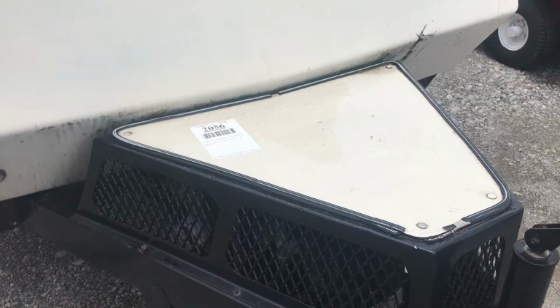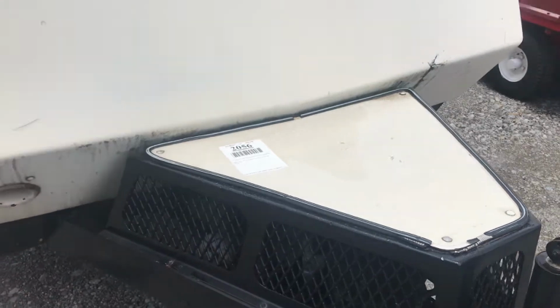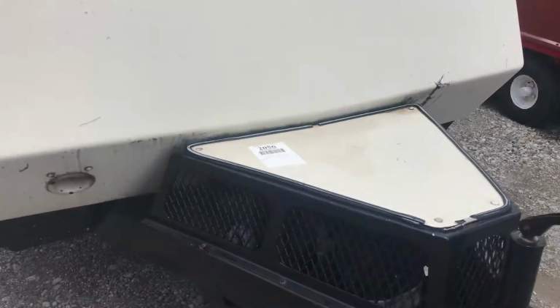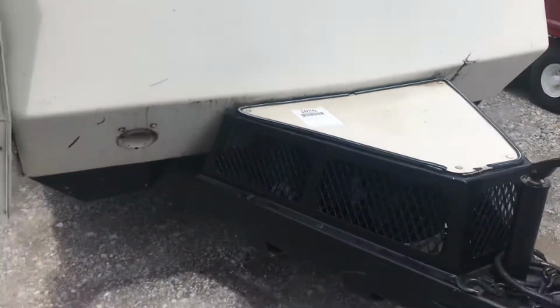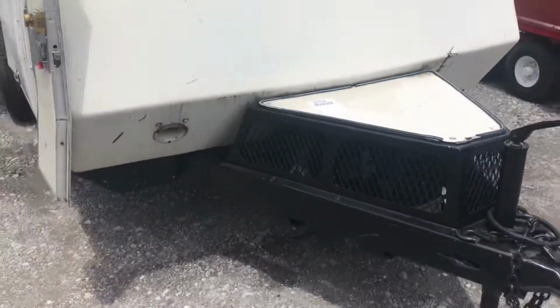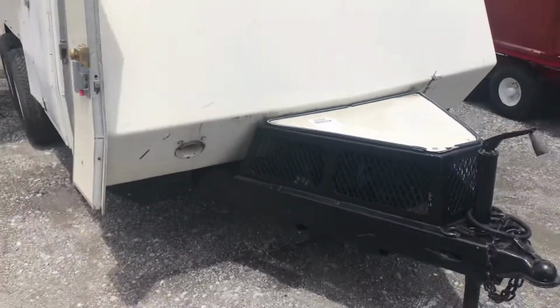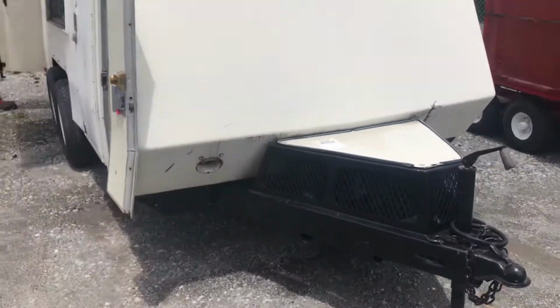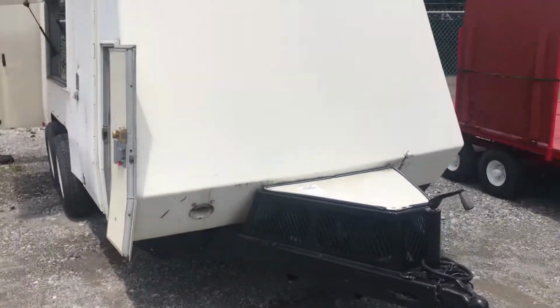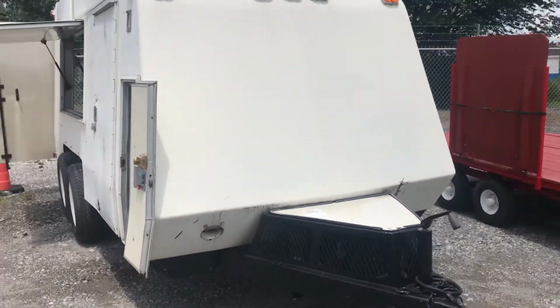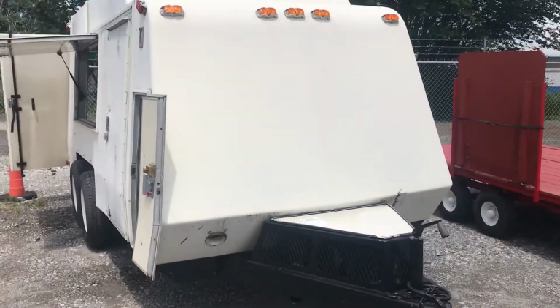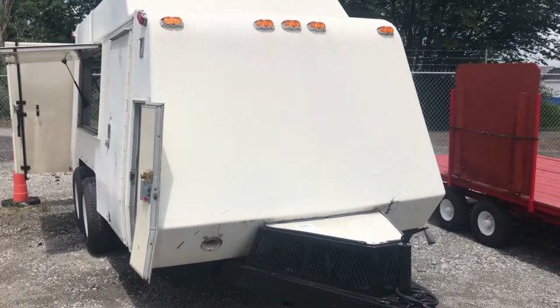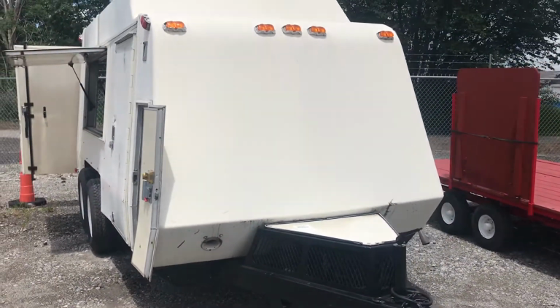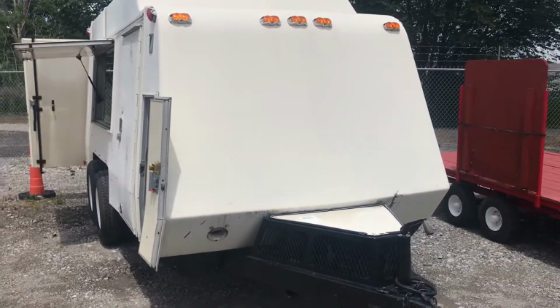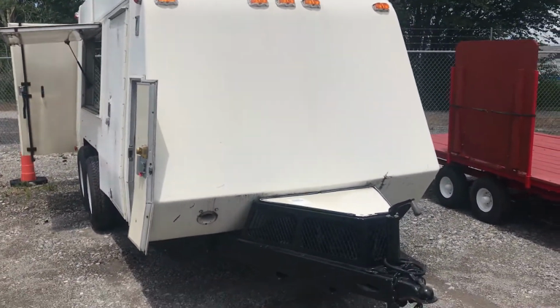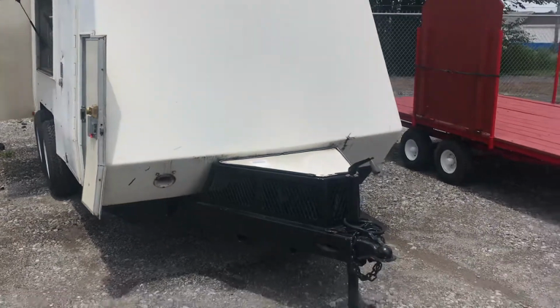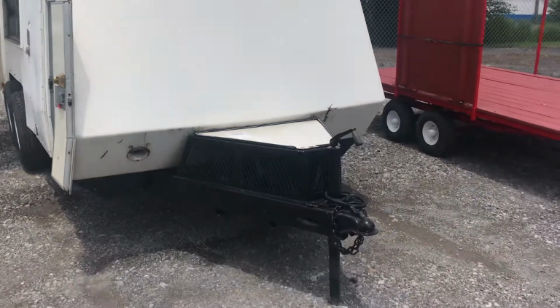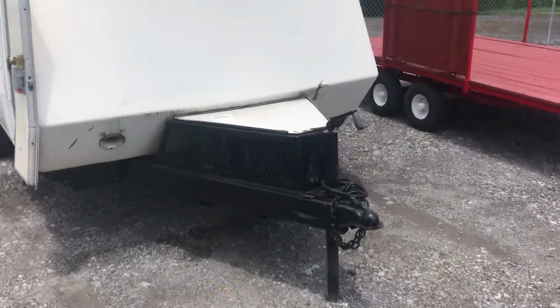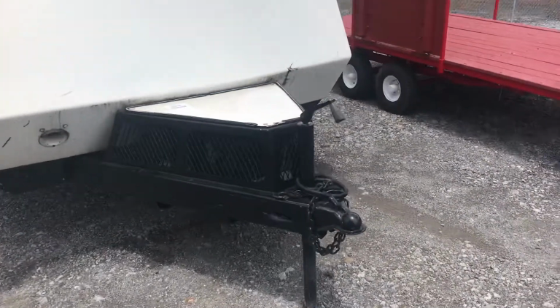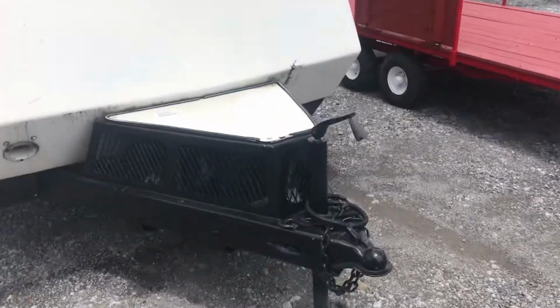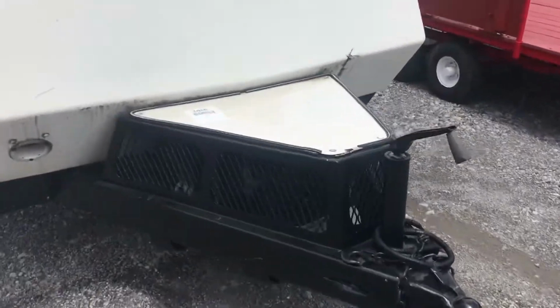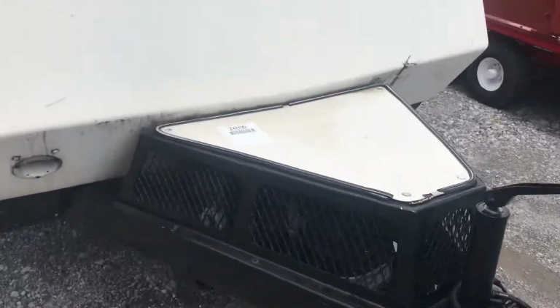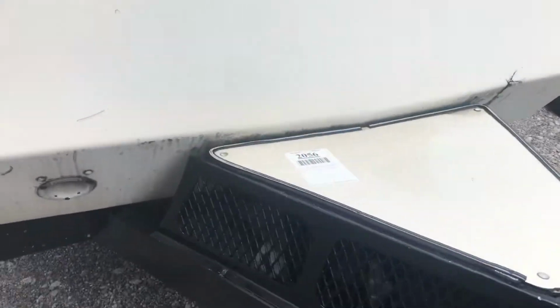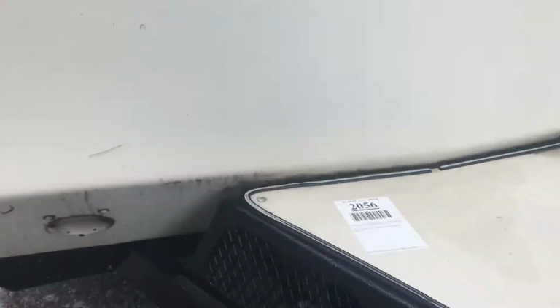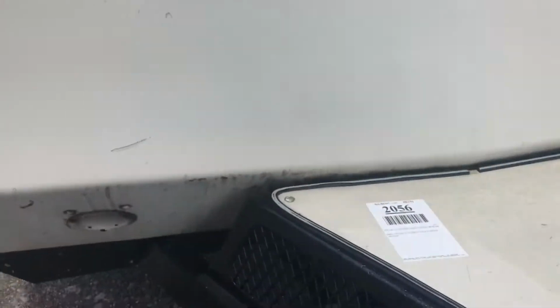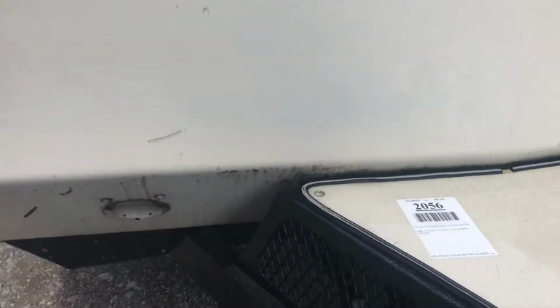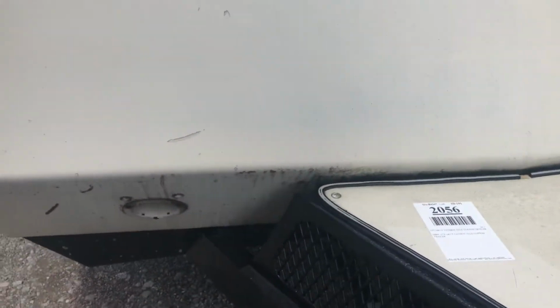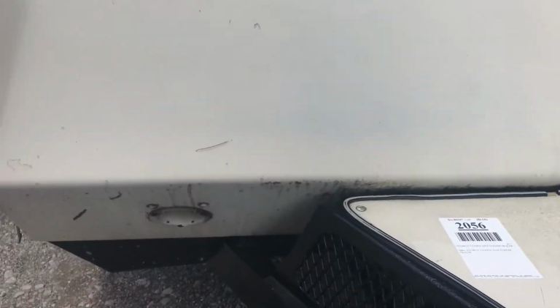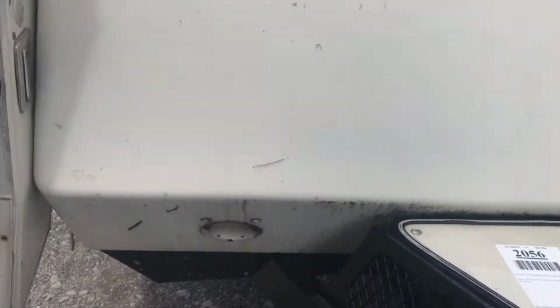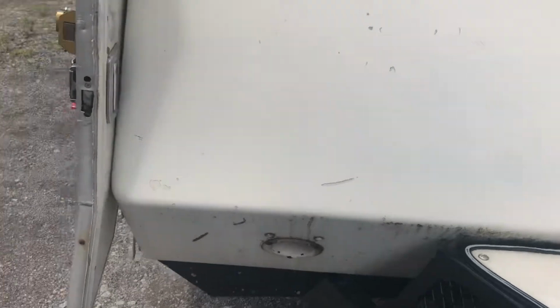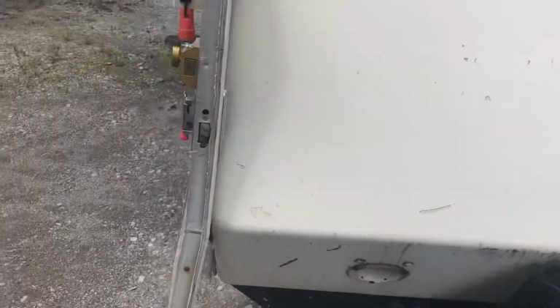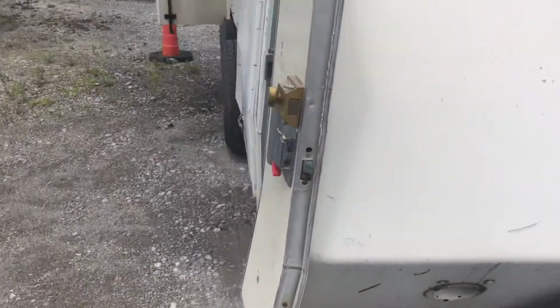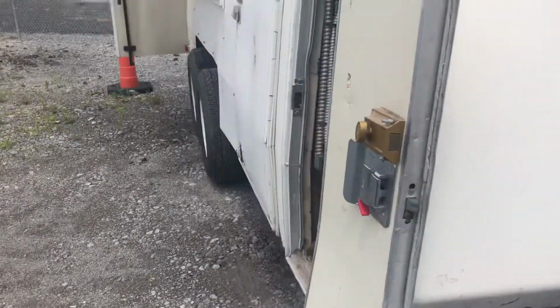This is lot 2056. Here's a quick video of it. If you saw the first video, we're changing it here. It's 15 foot by six and a half foot. It's a custom trailer.